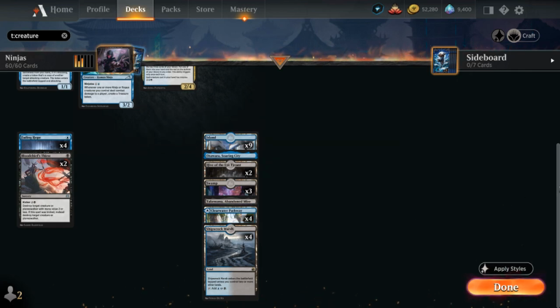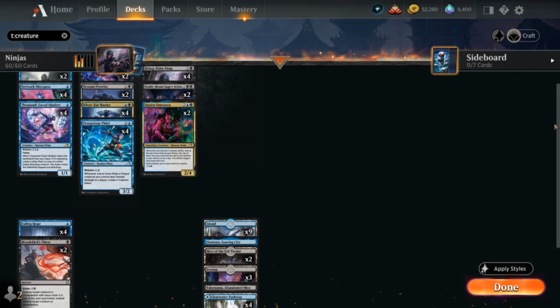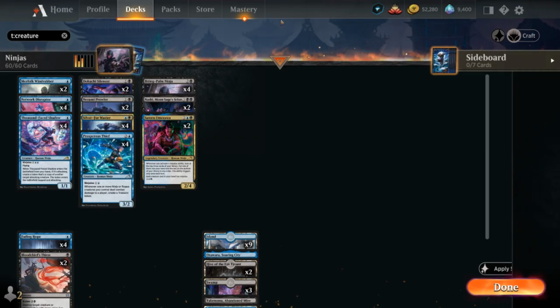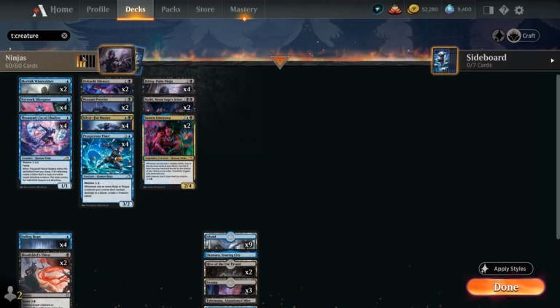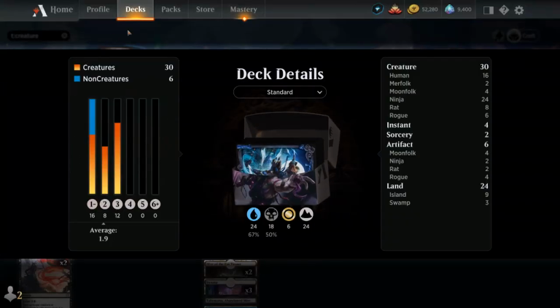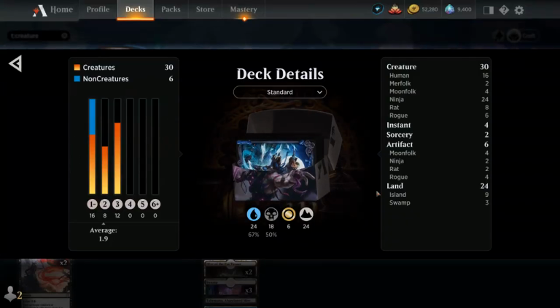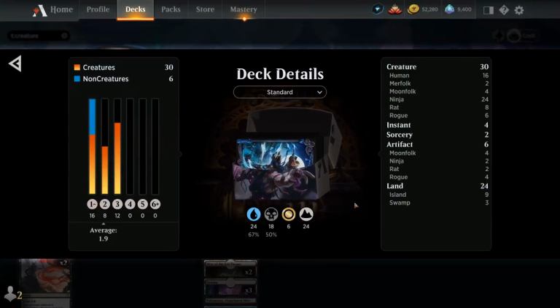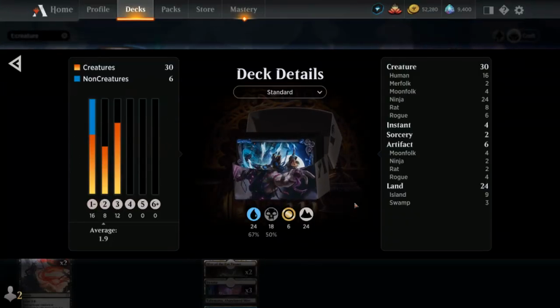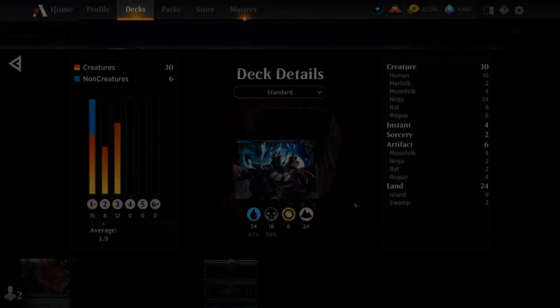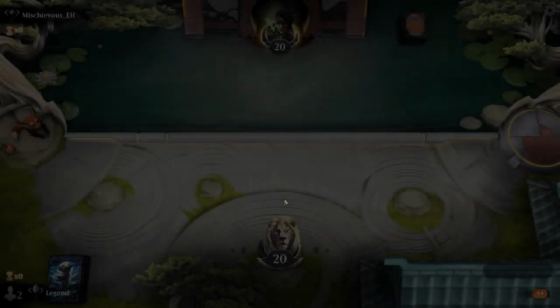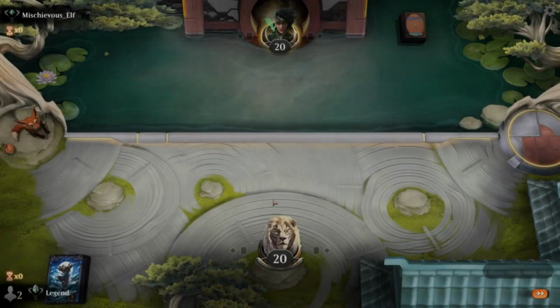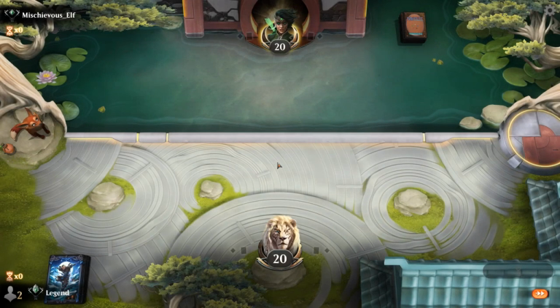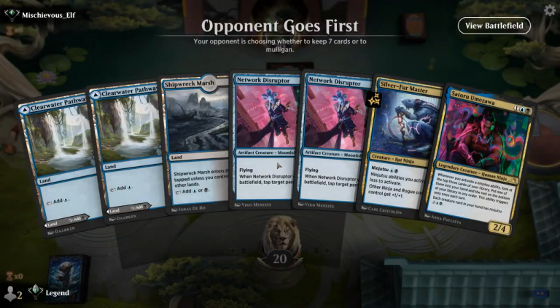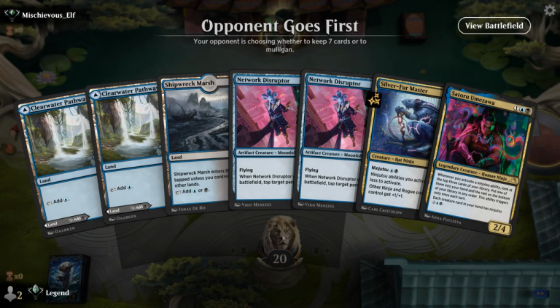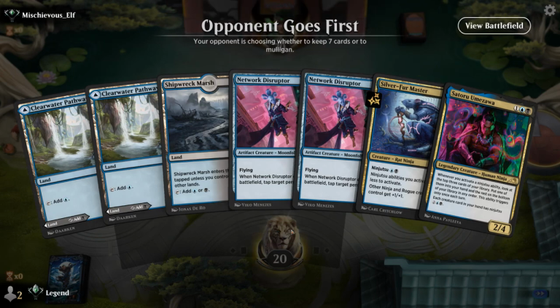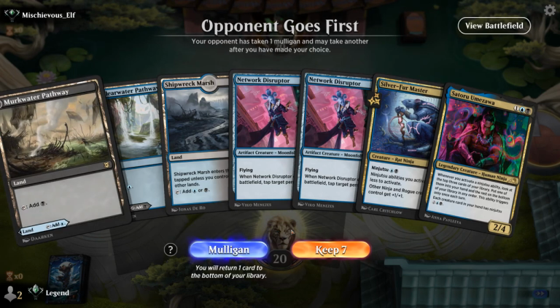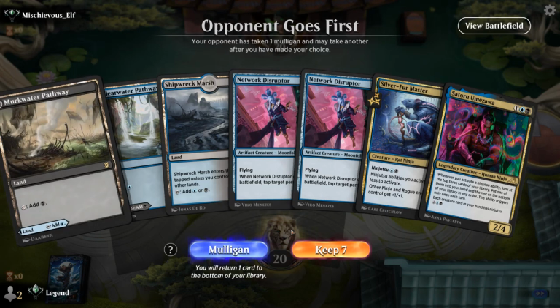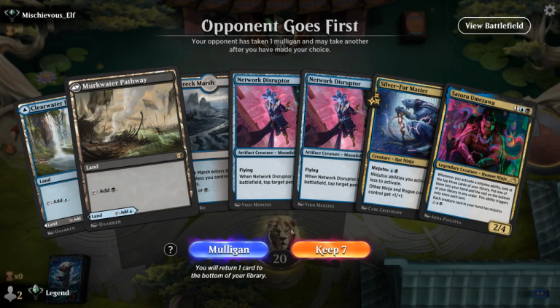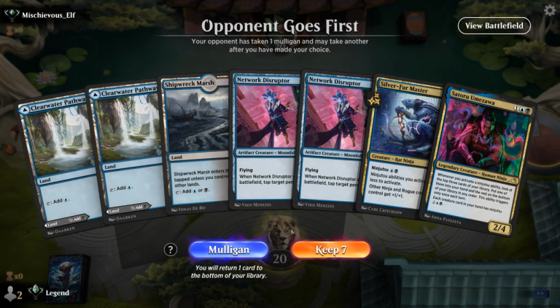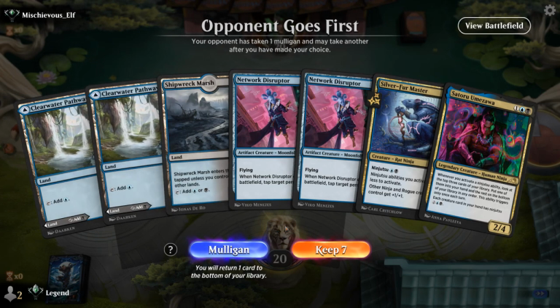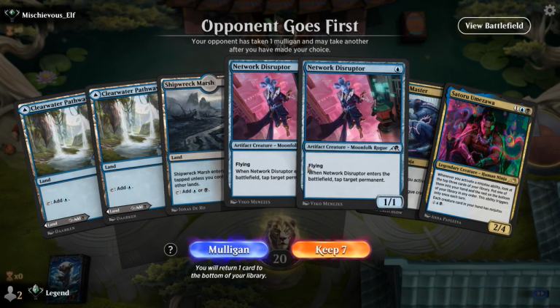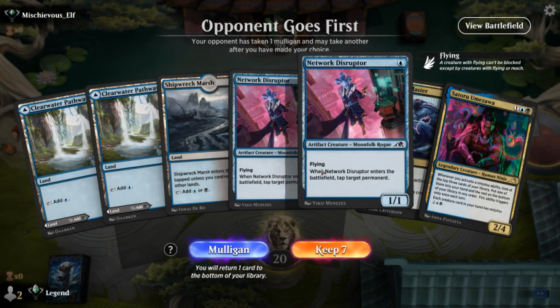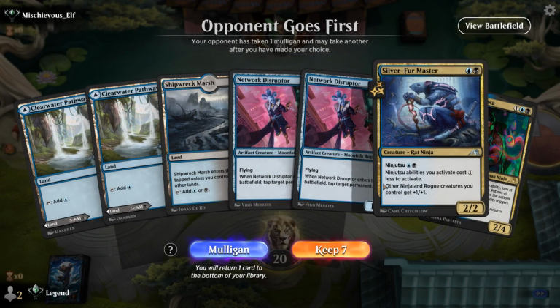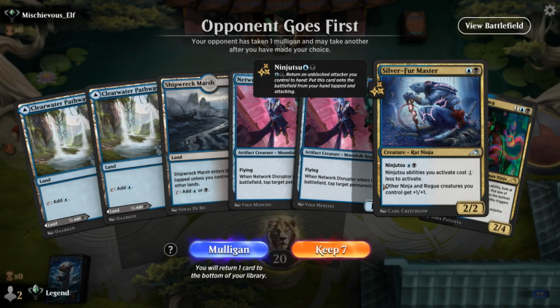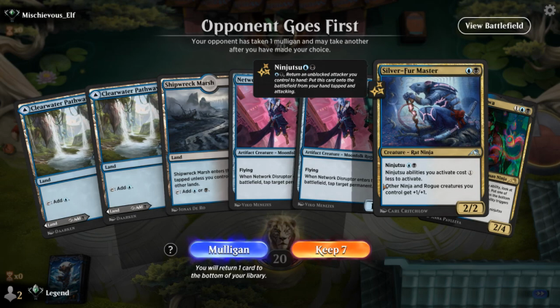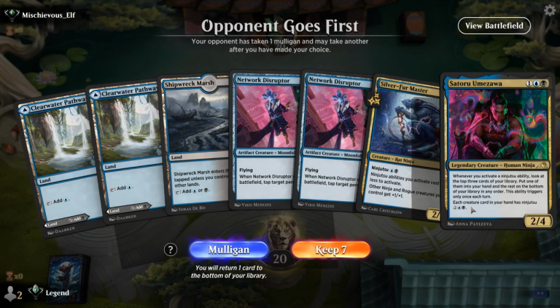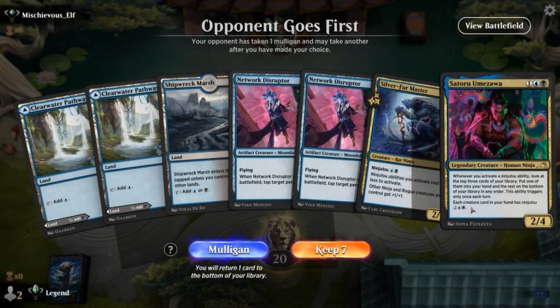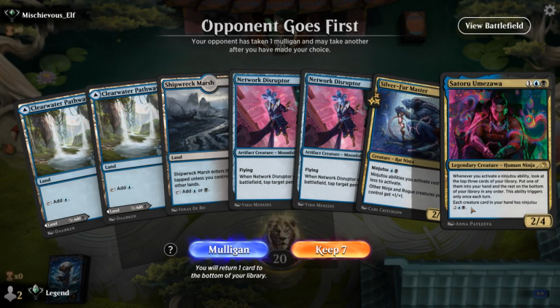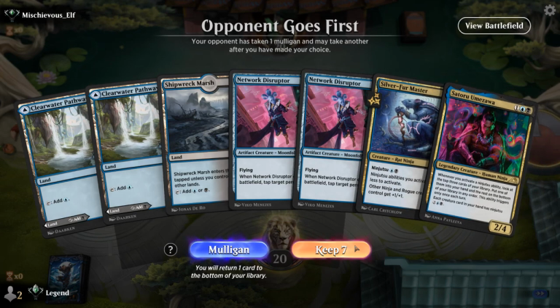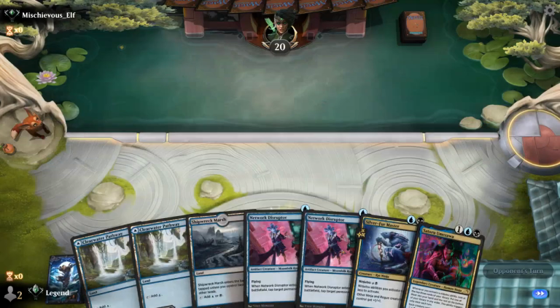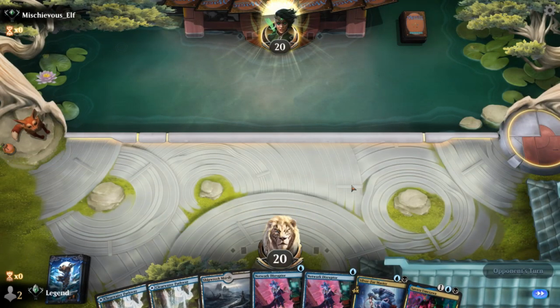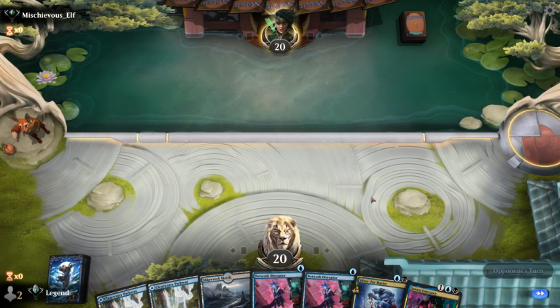That's the deck — now let's jump into some games. We're on the draw and we have a keepable hand with some early enablers for Silver Fur Master, and Umezawa to provide card advantage later.